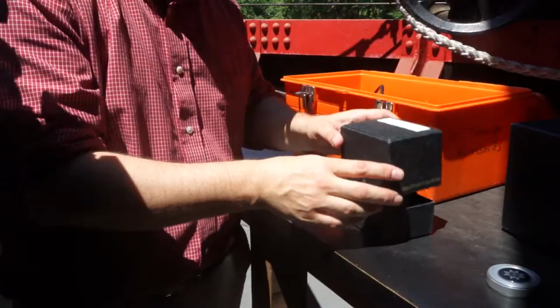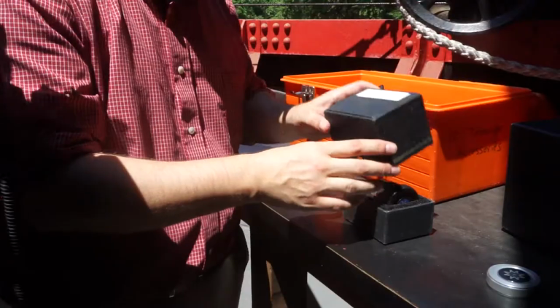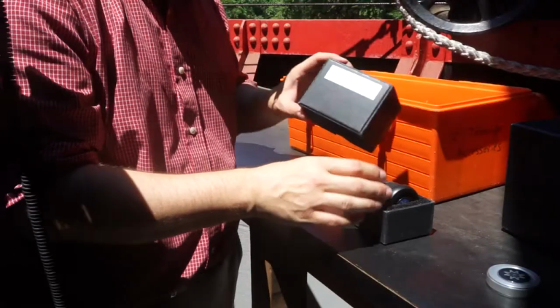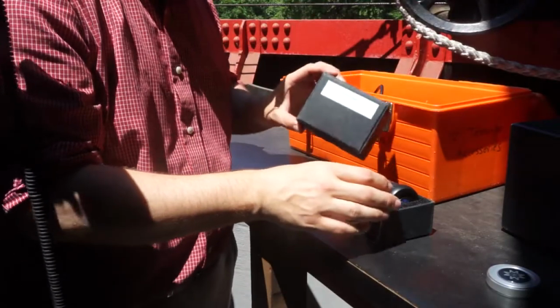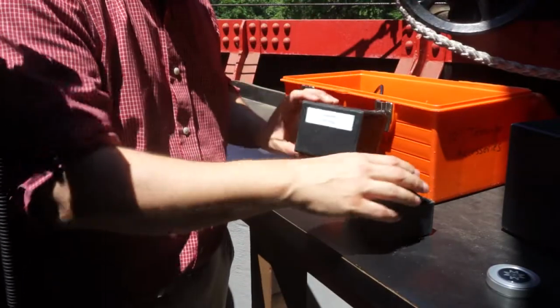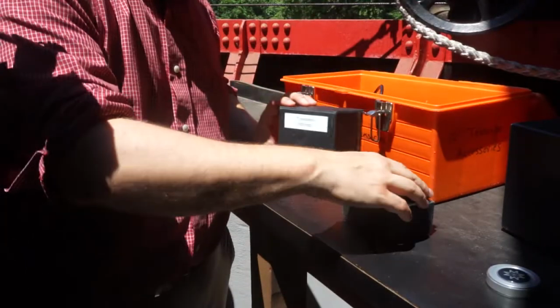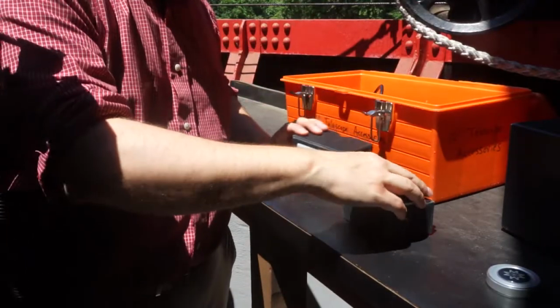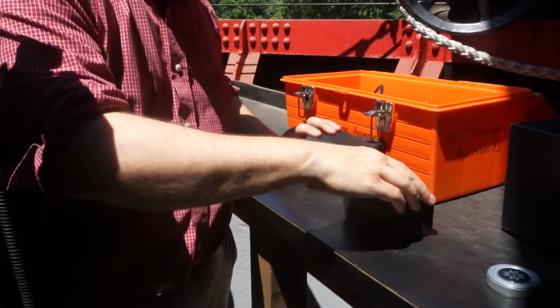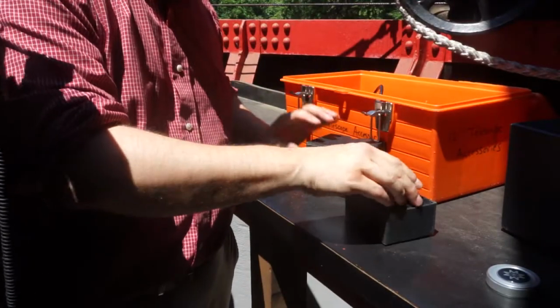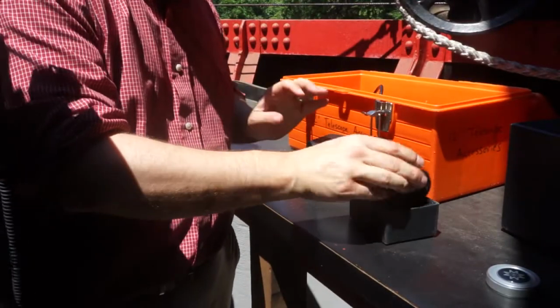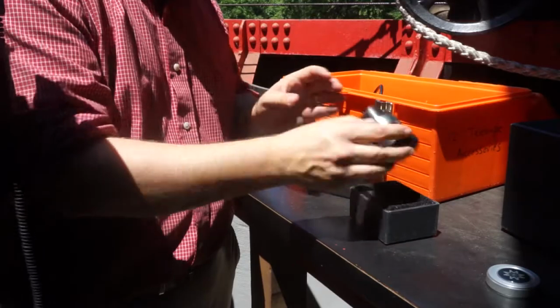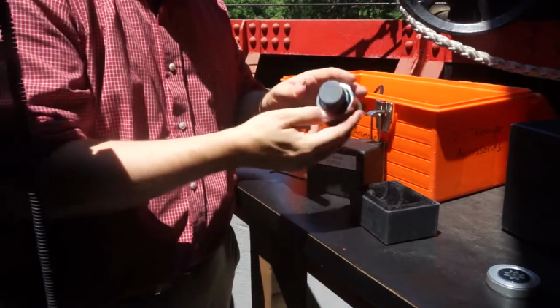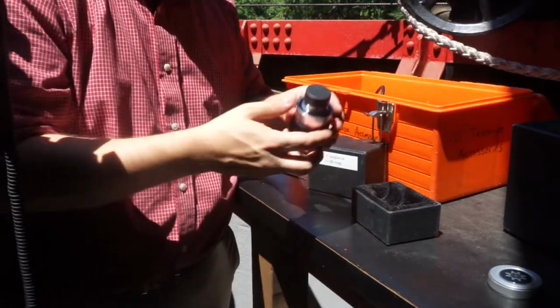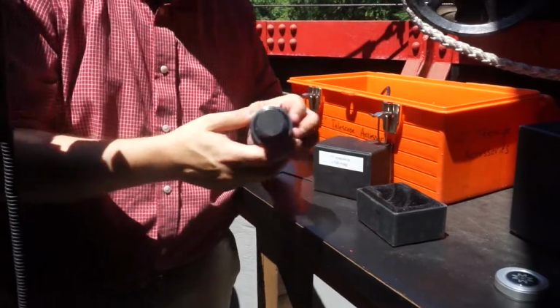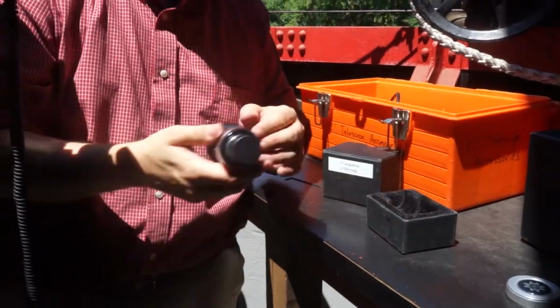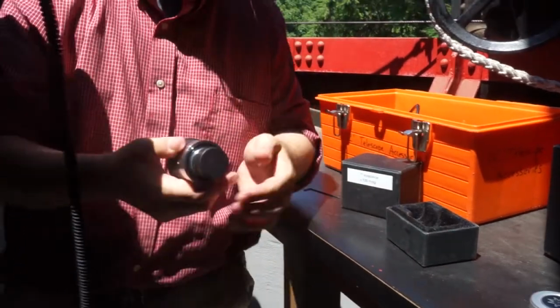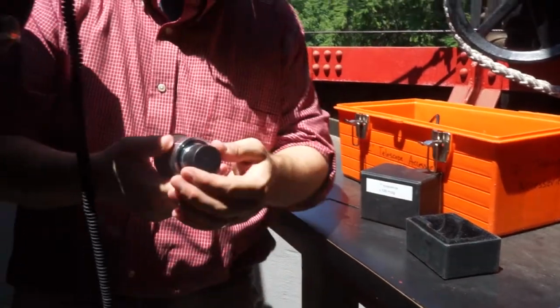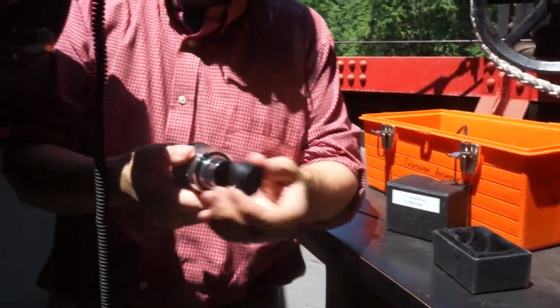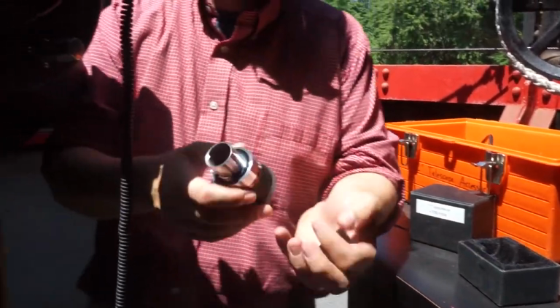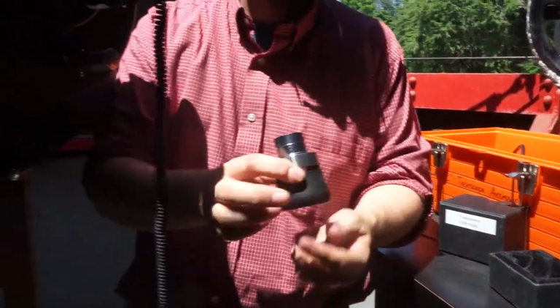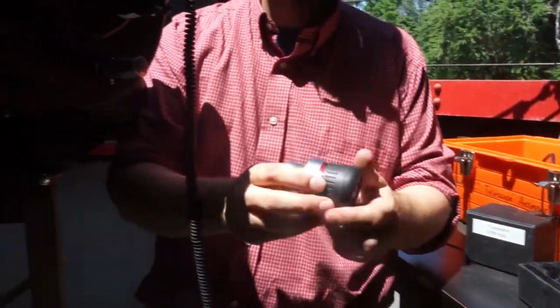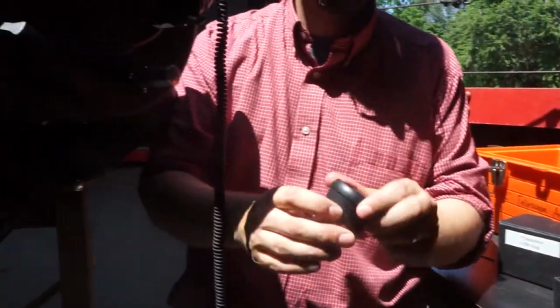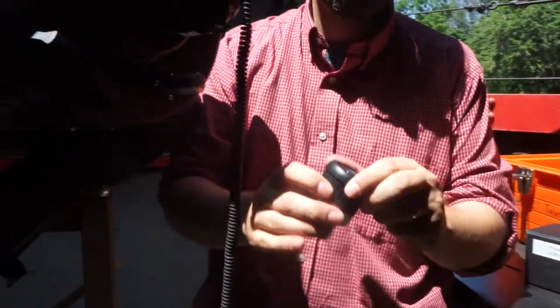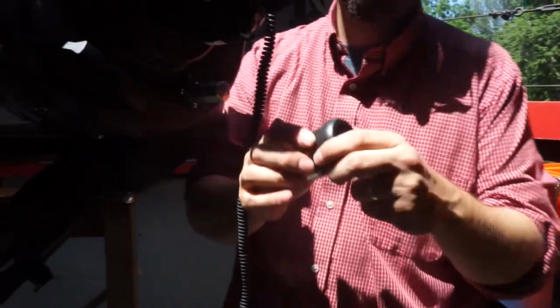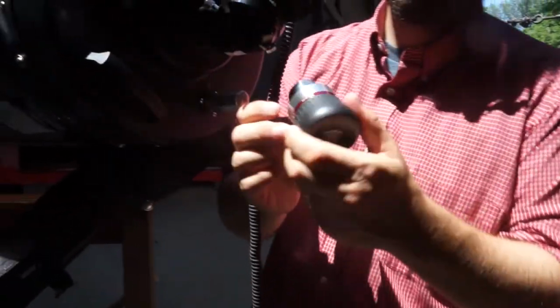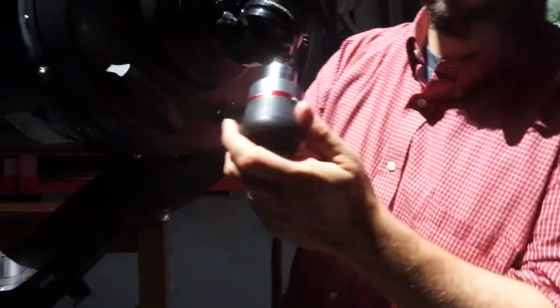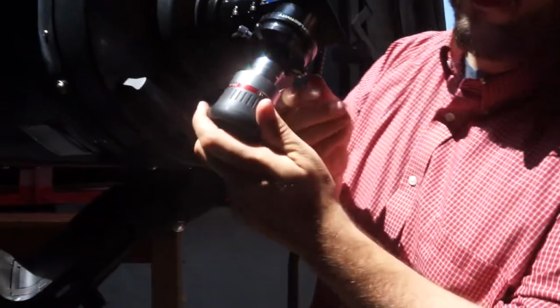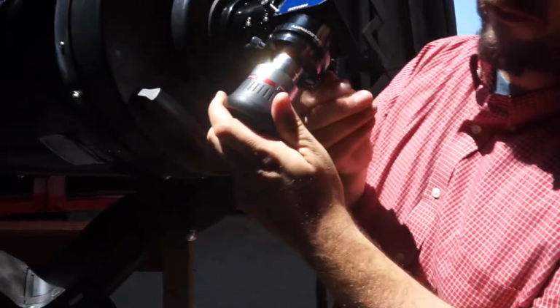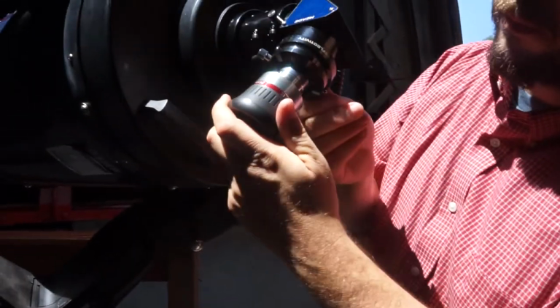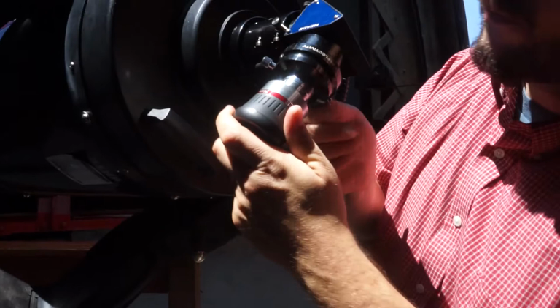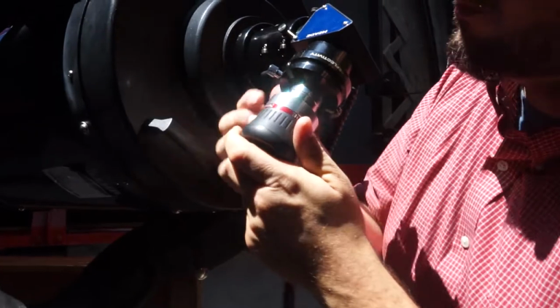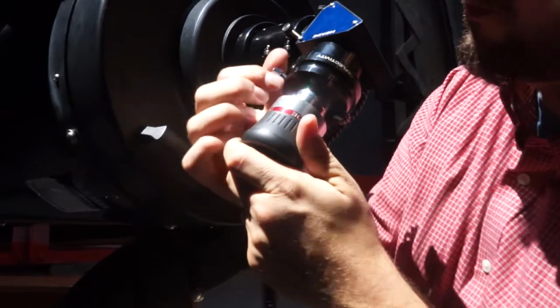The magnification of a telescope is set by the eyepiece. Next we're going to use this 26mm eyepiece for a magnification of 120 times.